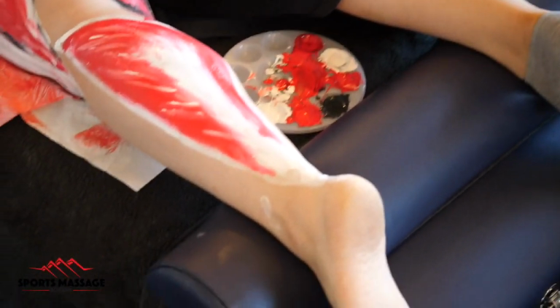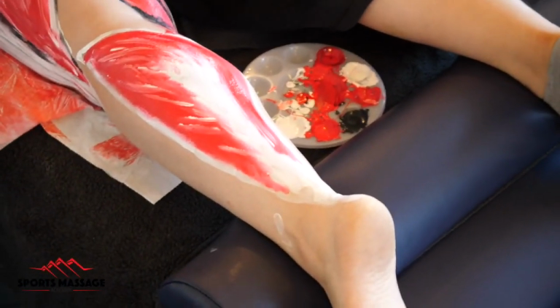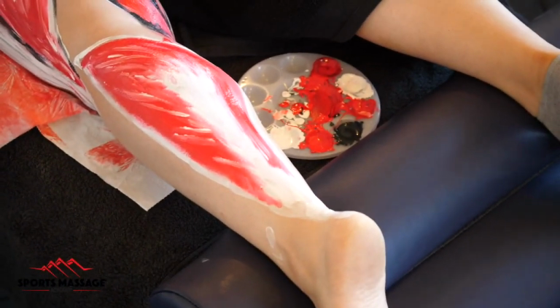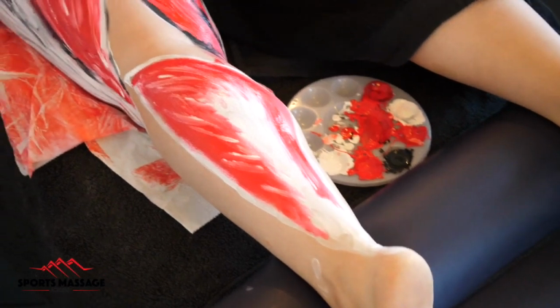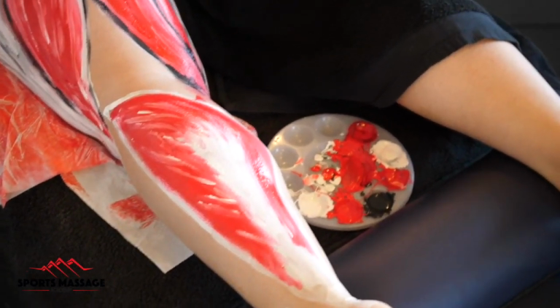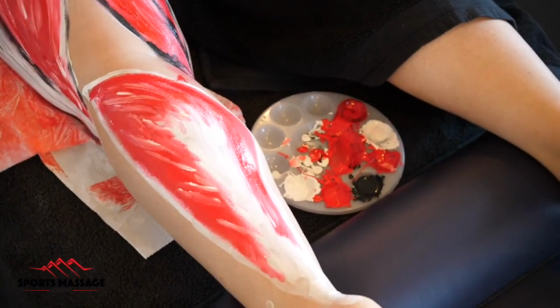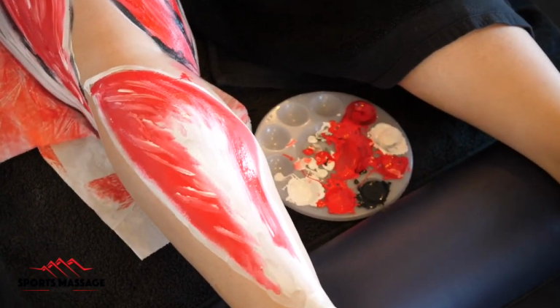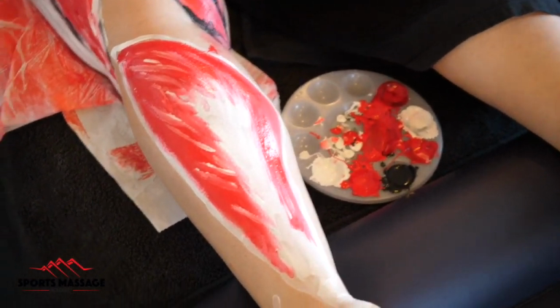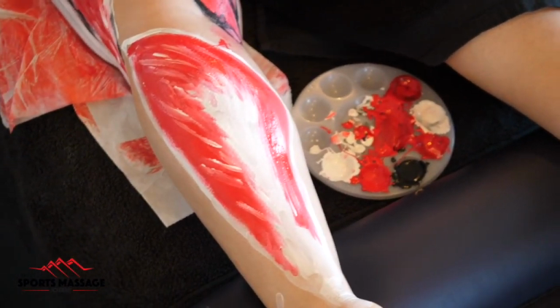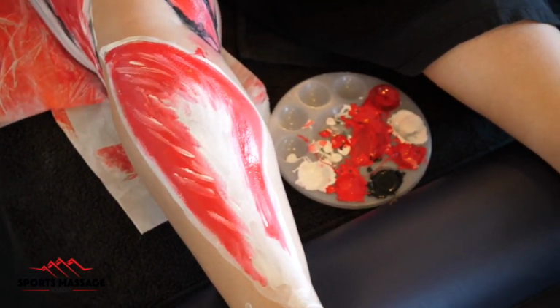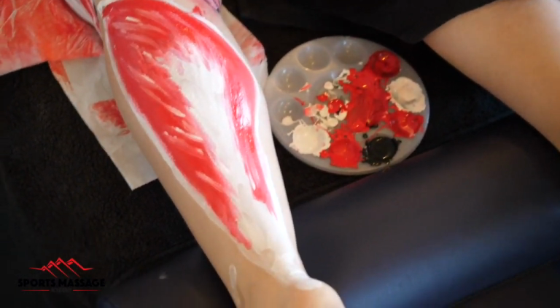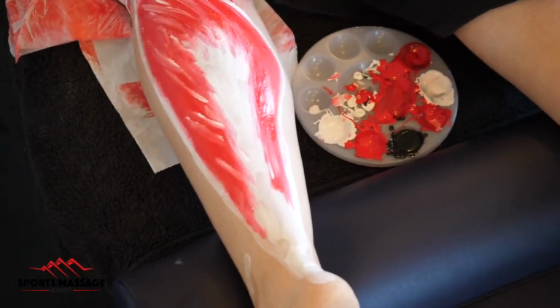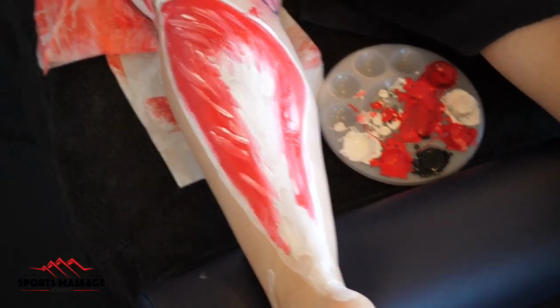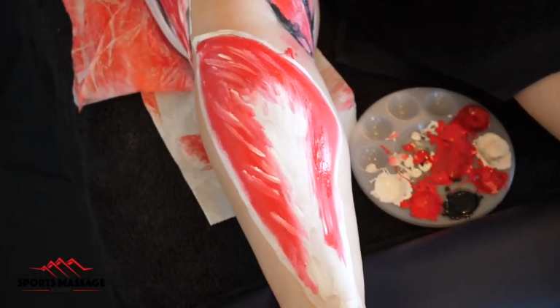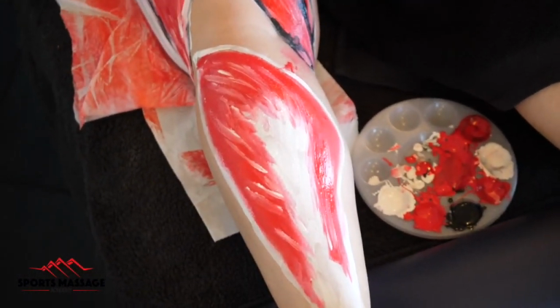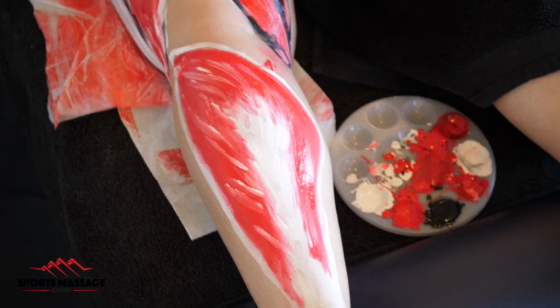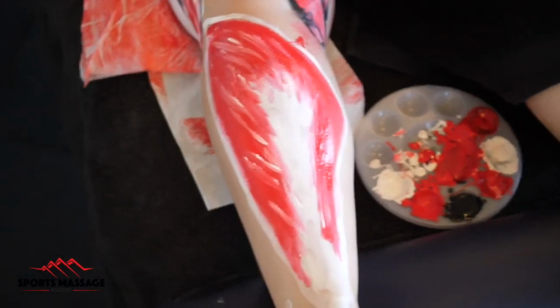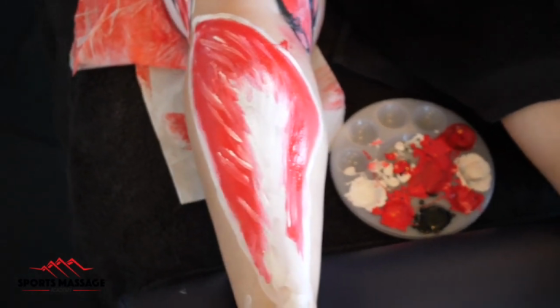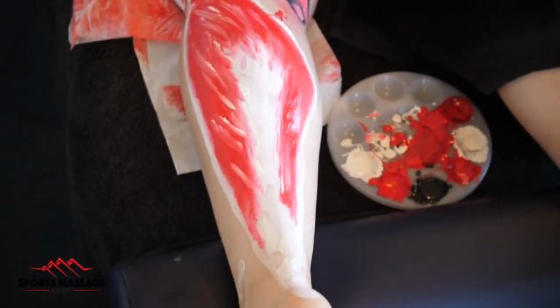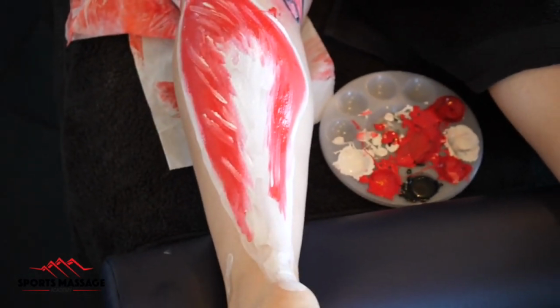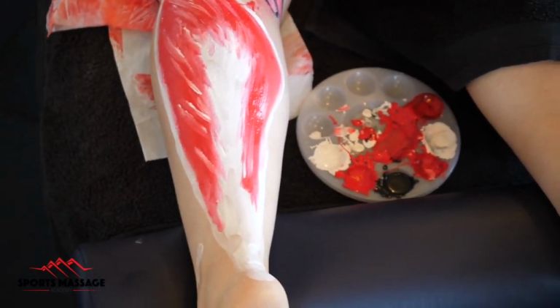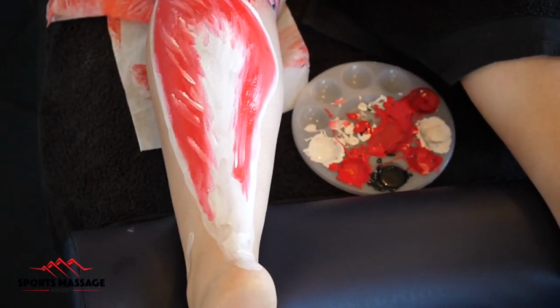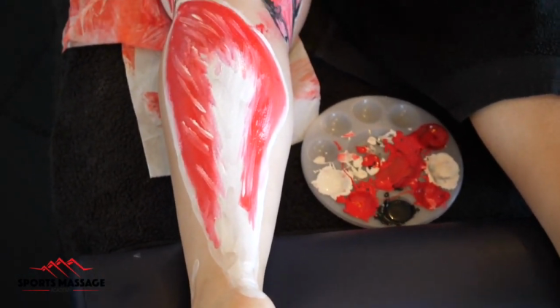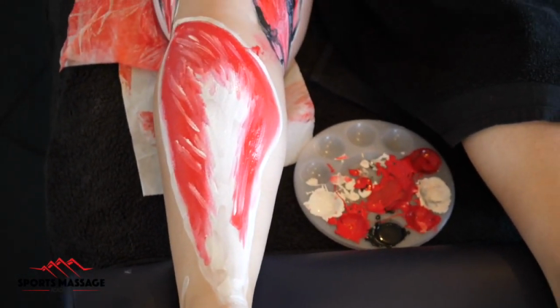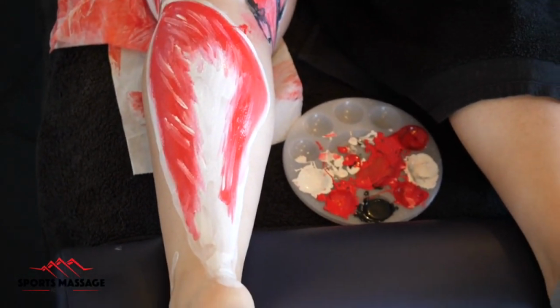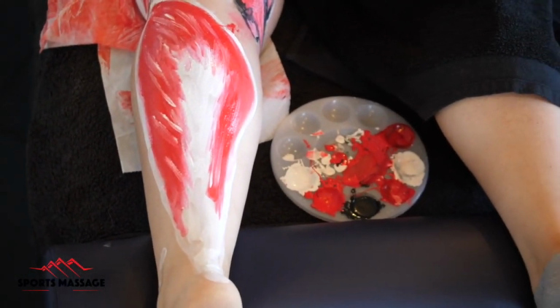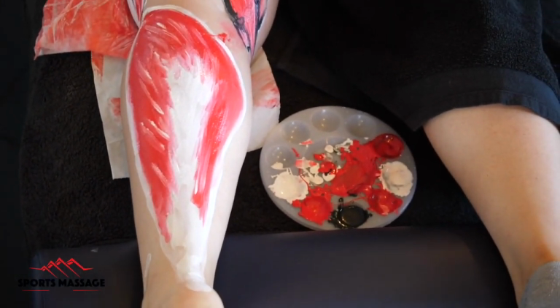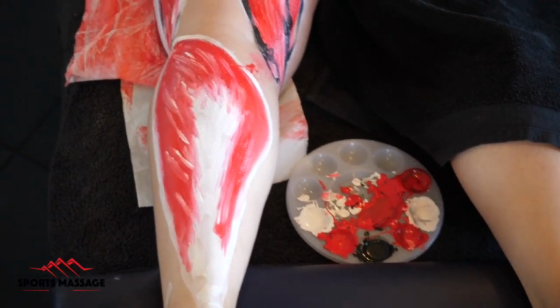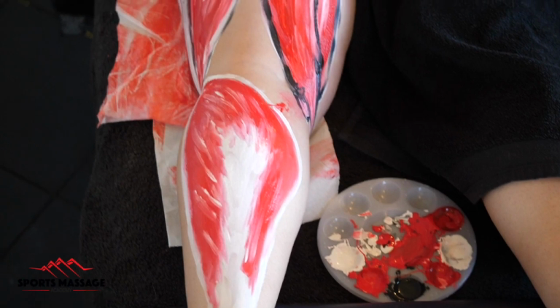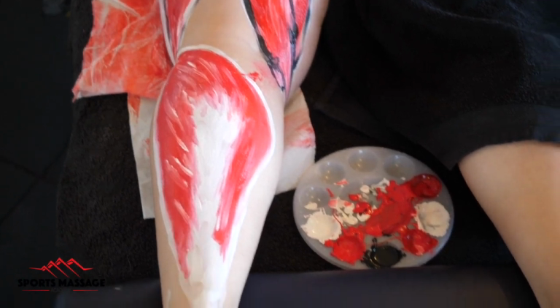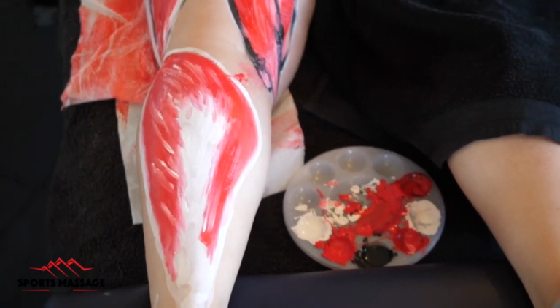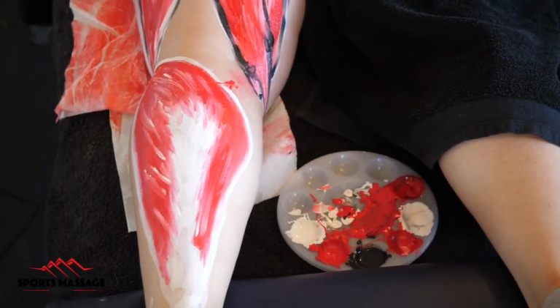Here is a showcase for the soleus. You'll notice that it only crosses one joint, which is the ankle, therefore it can only have an effect over that joint. It has no effect over the knee.